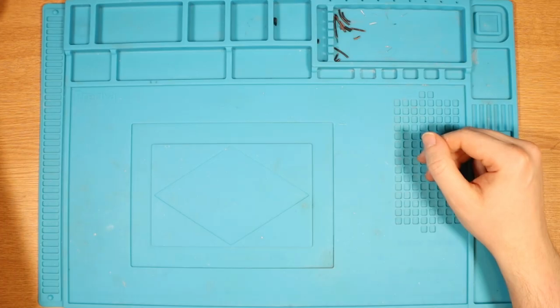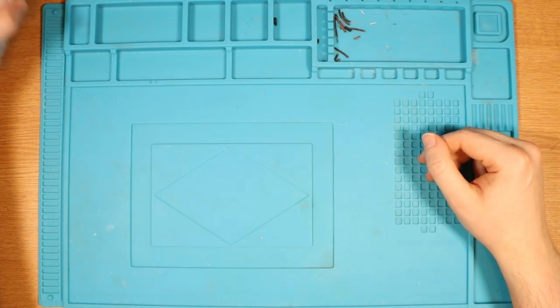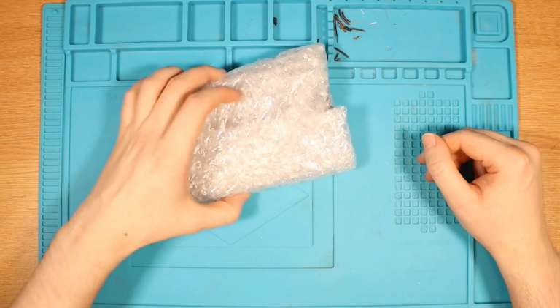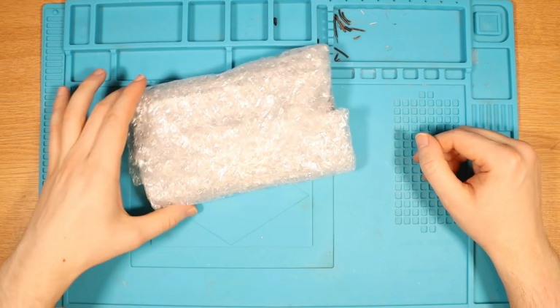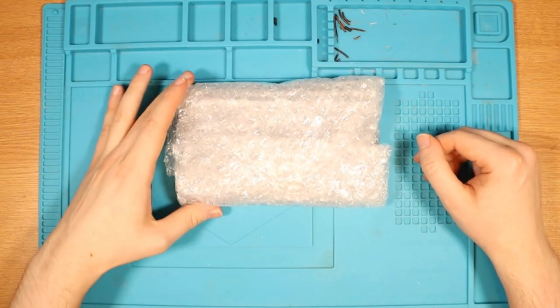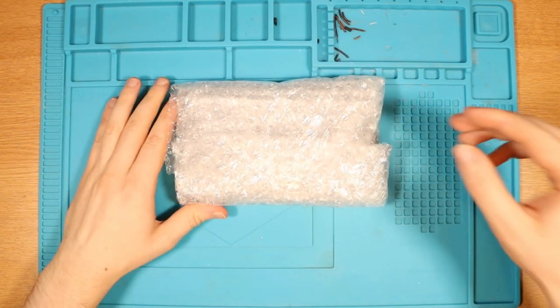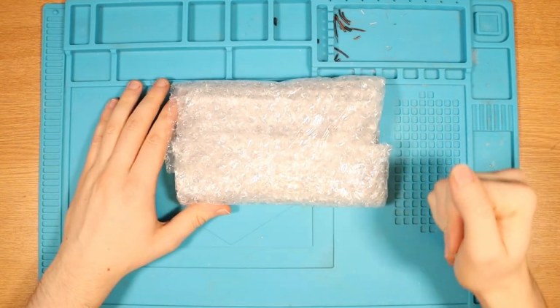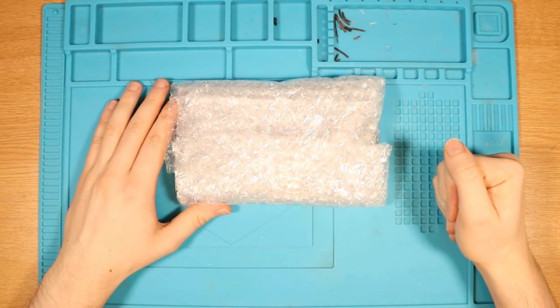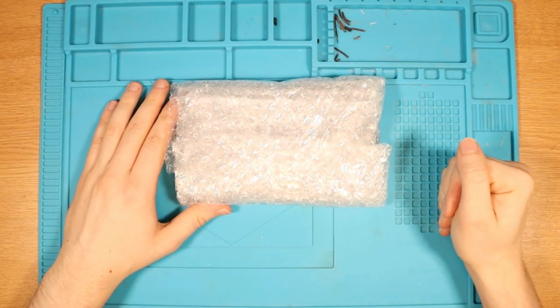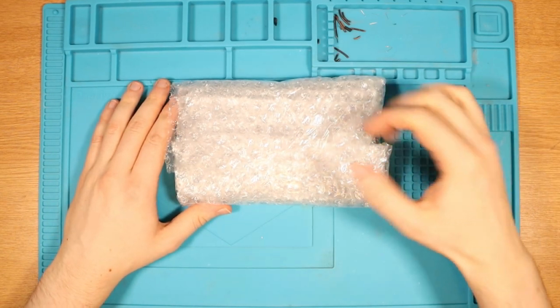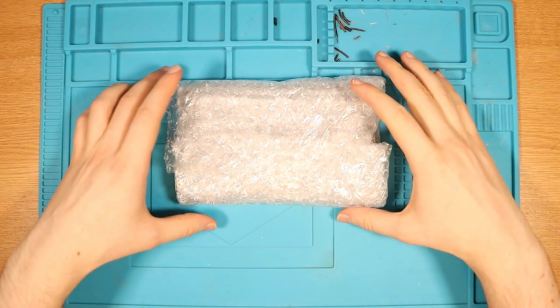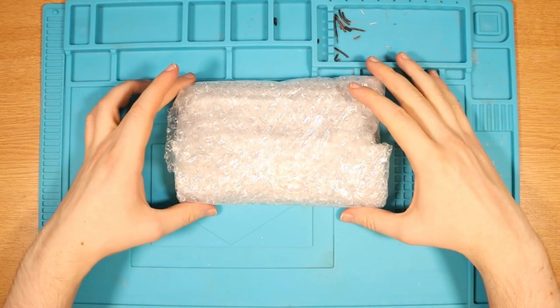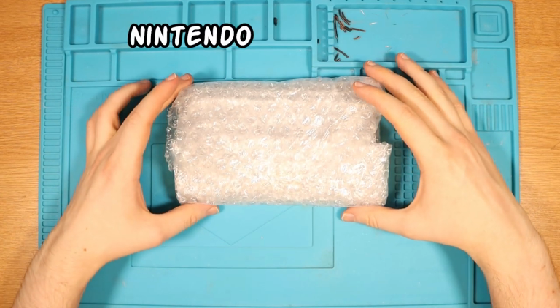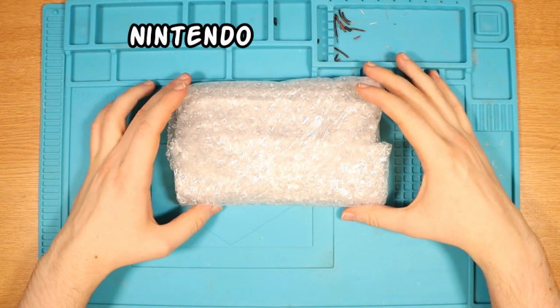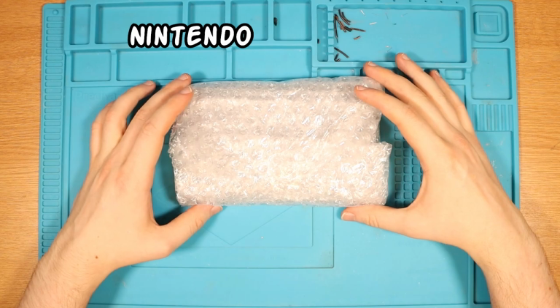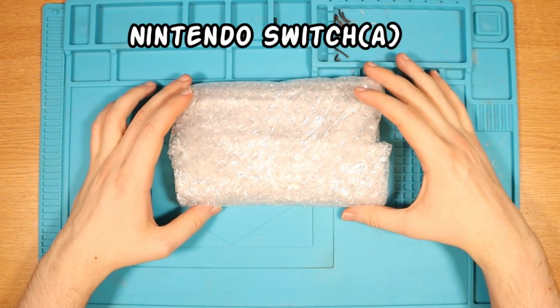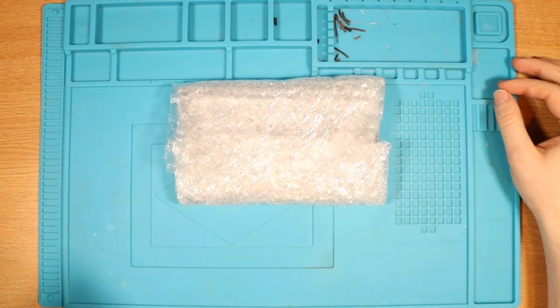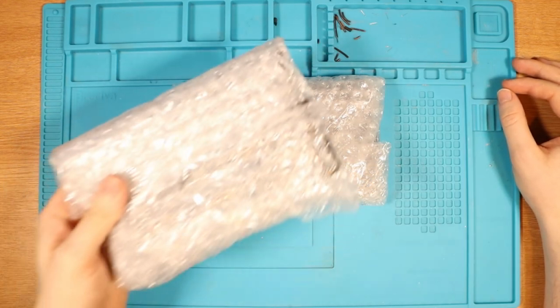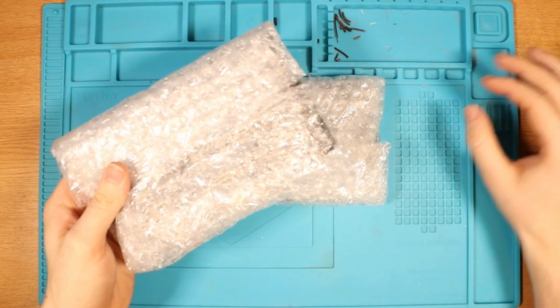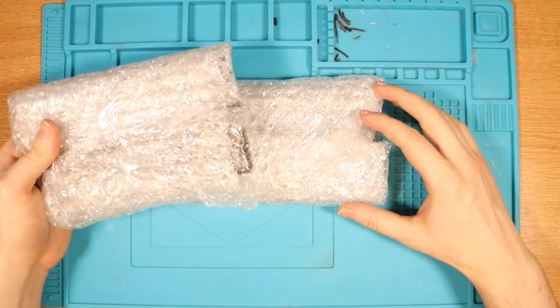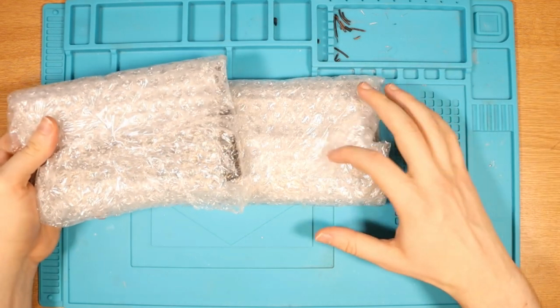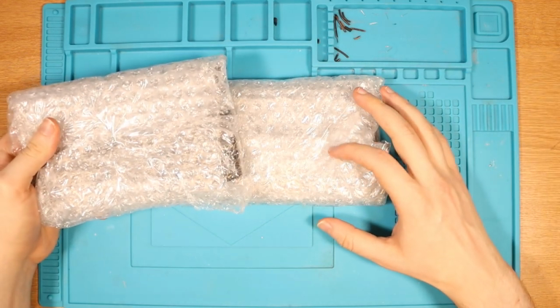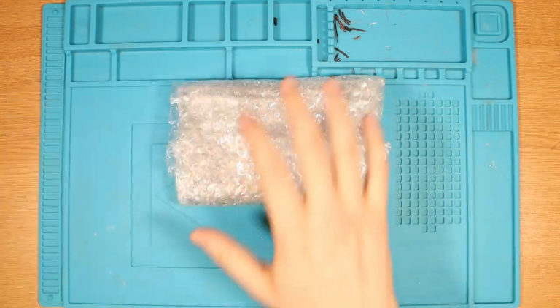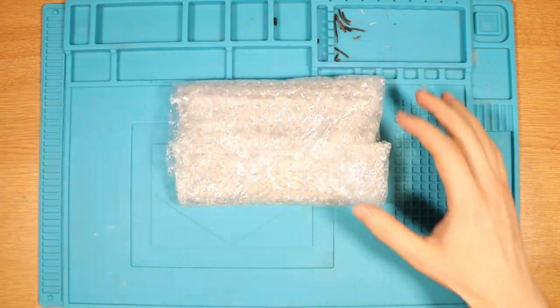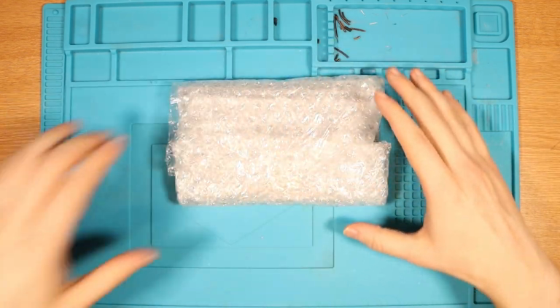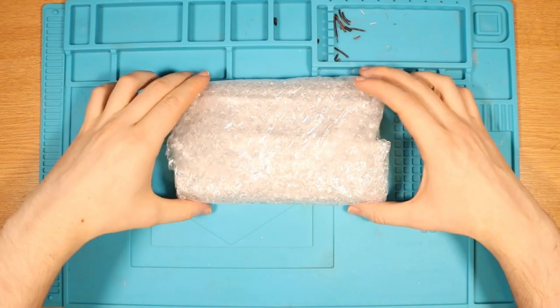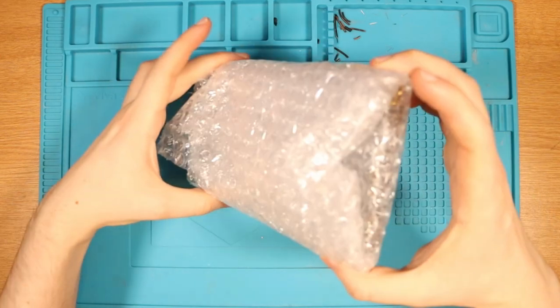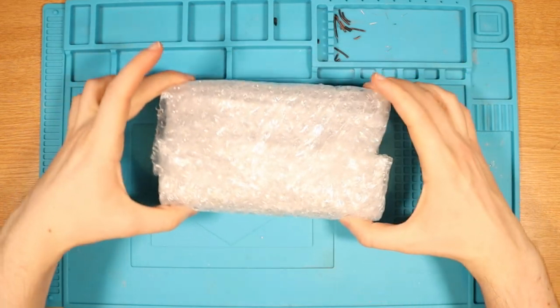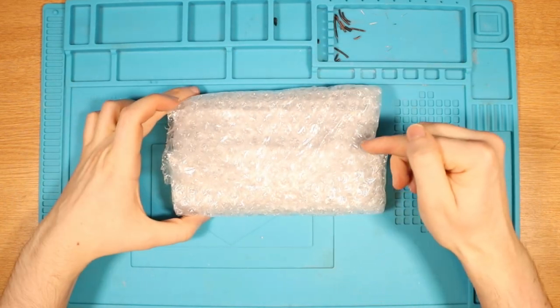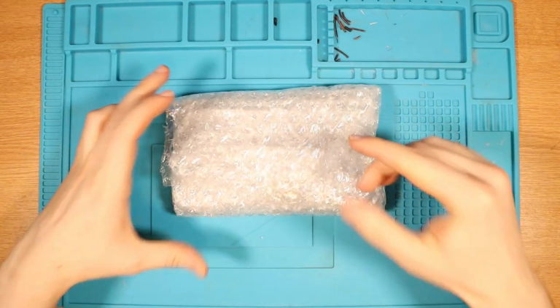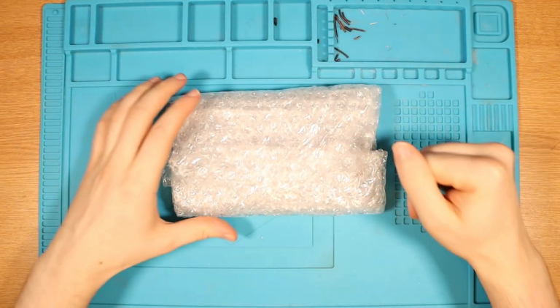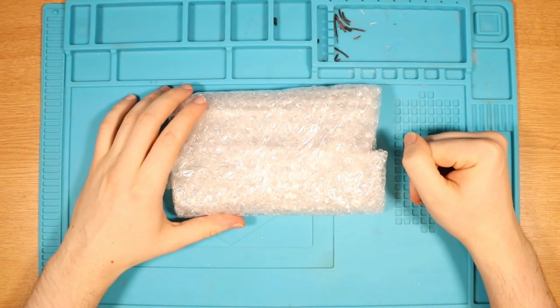Welcome back to the Desk of Madness where we see a new patient on the table that goes by the name of Nintendo Switch. I actually purchased two of these for a total of £130. Both of them don't power on. Today we're going to be focusing on this one. Let's take out the packaging and see how it looks.